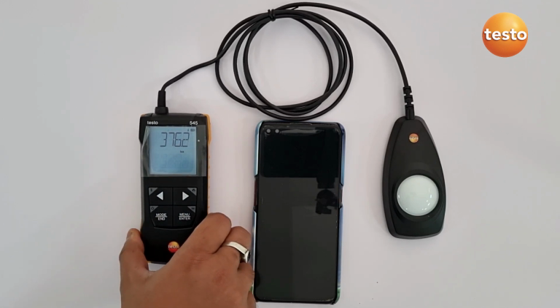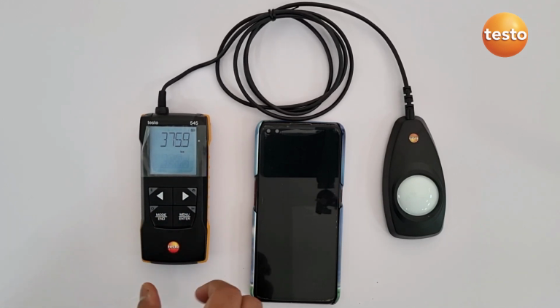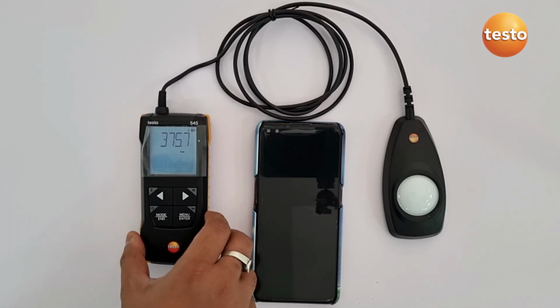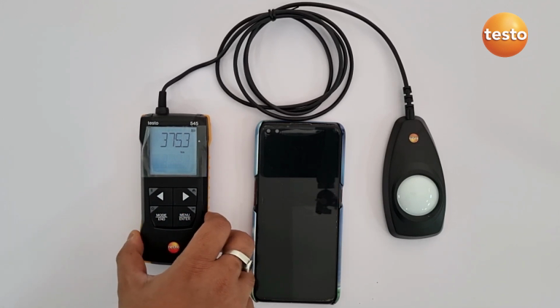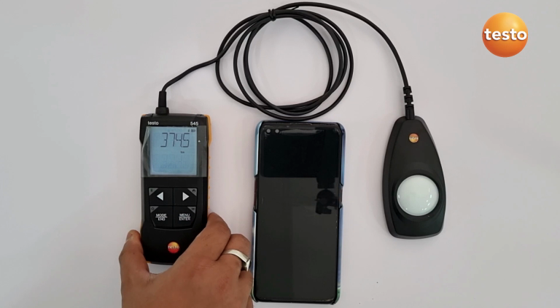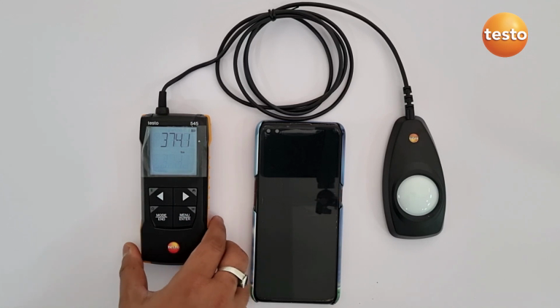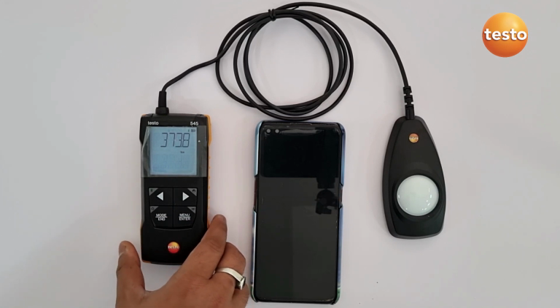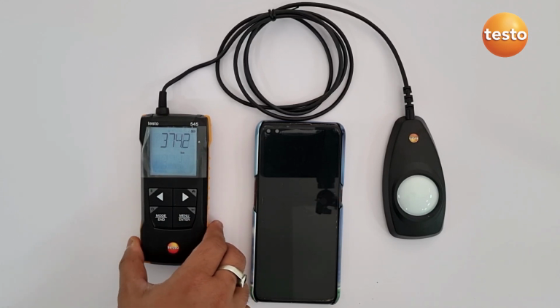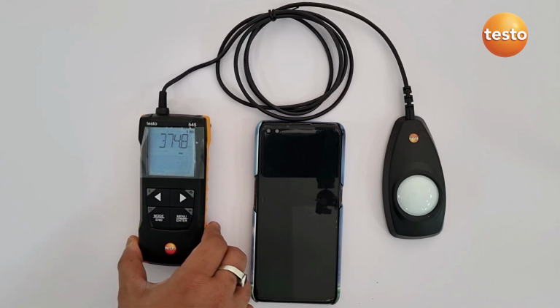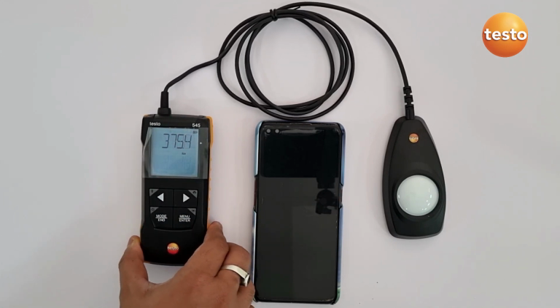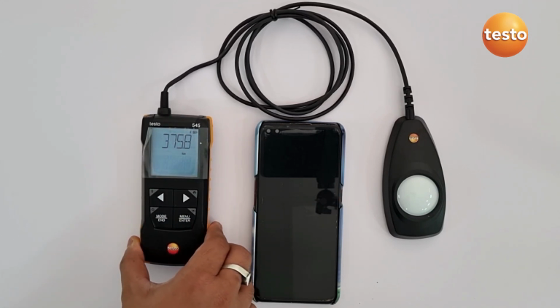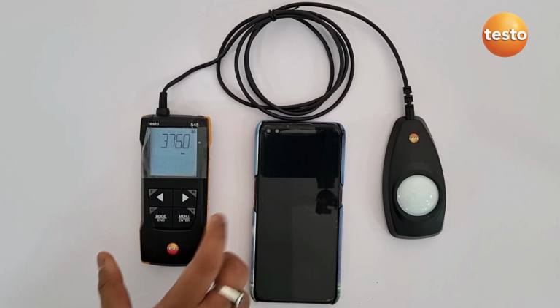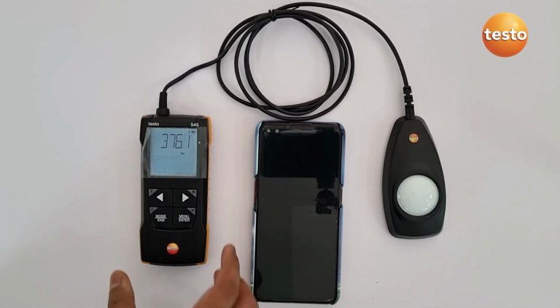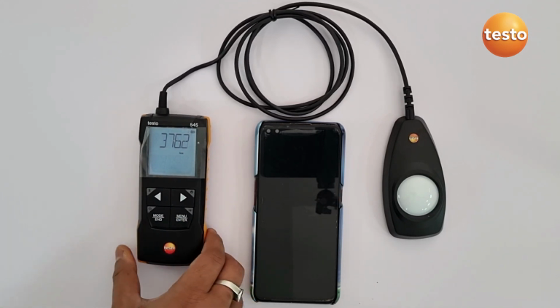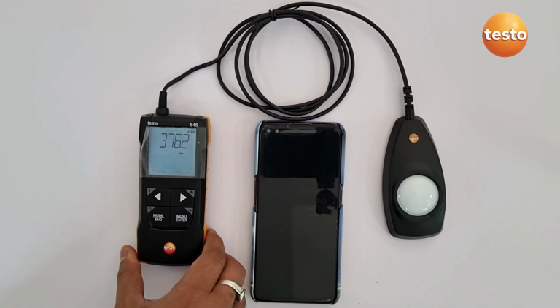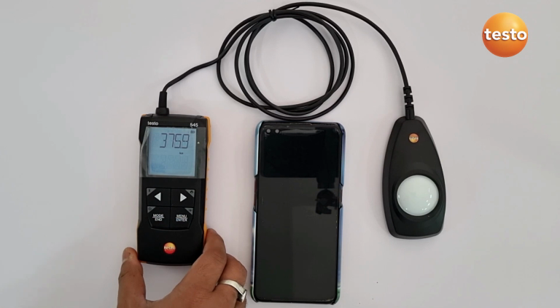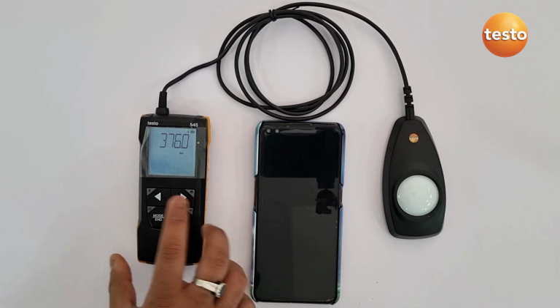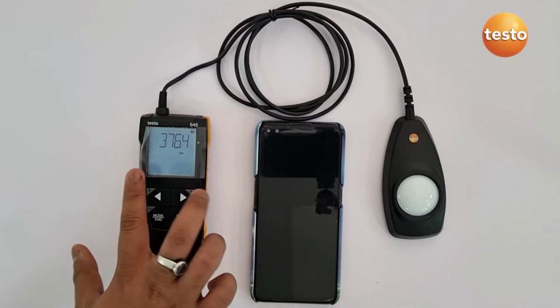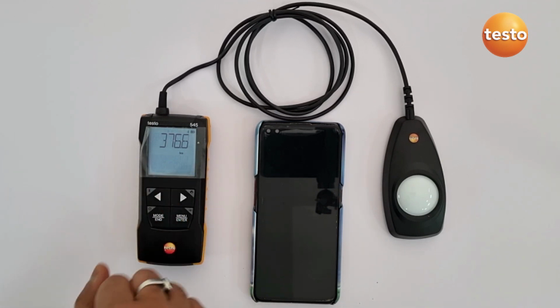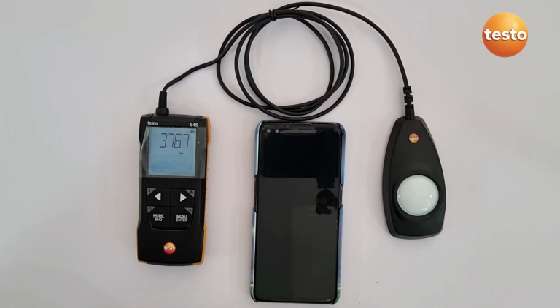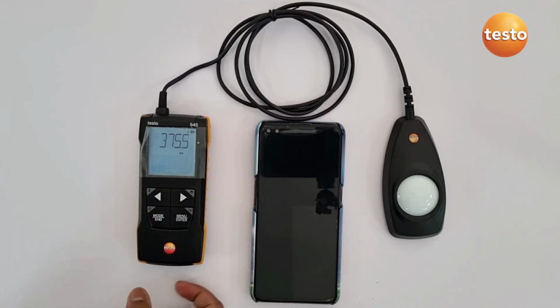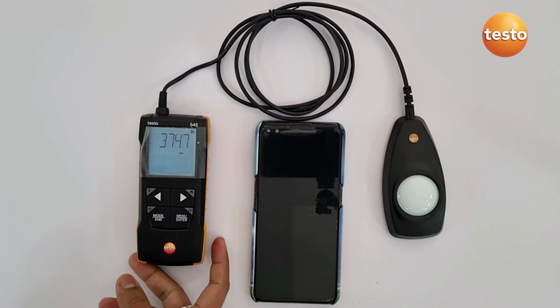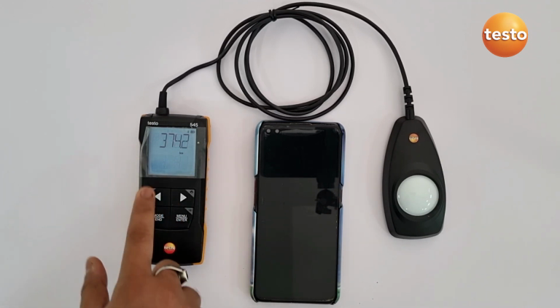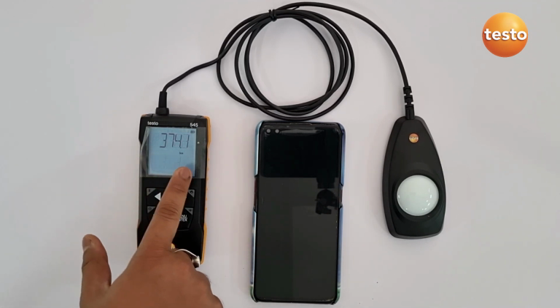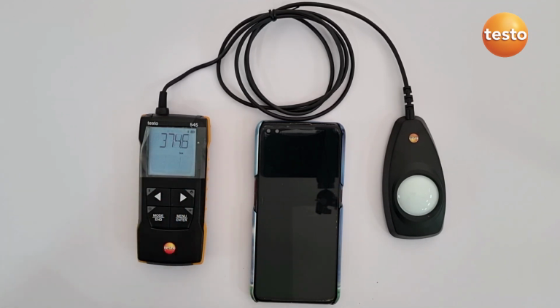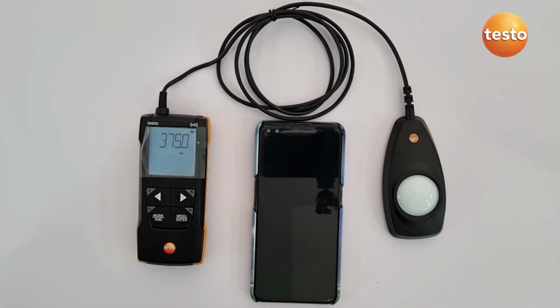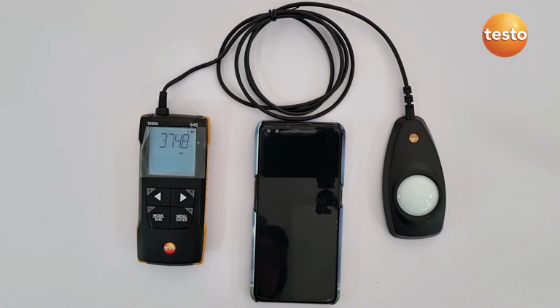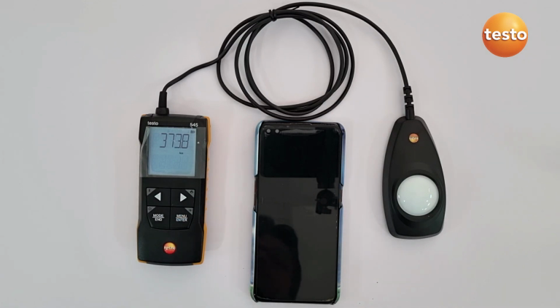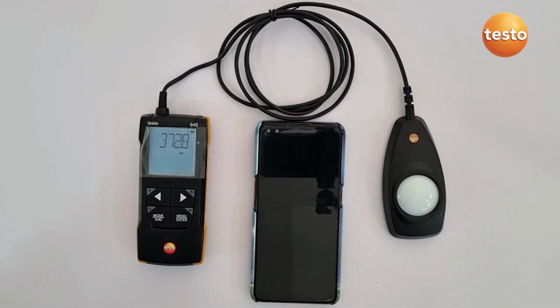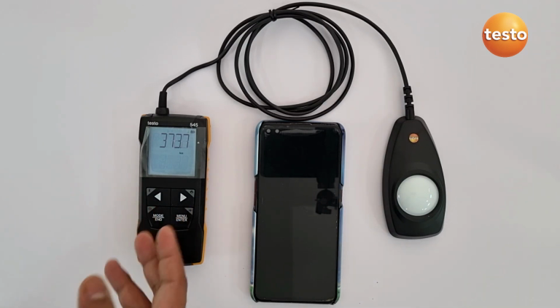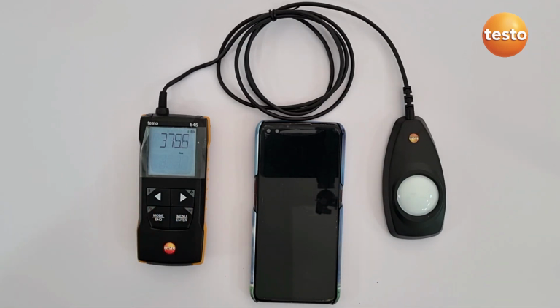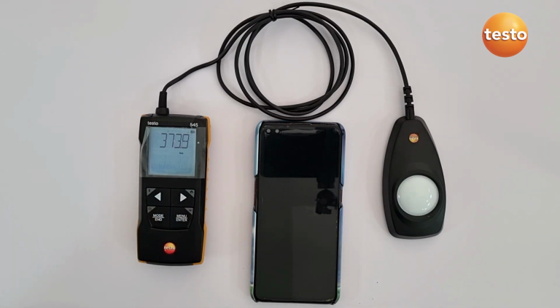It also comes with a brand new look with a more compact and sturdy design. The front side of the instrument, as you can see, has a very clear large display which clearly shows you the lux value.